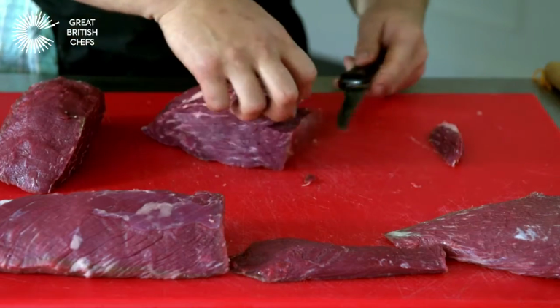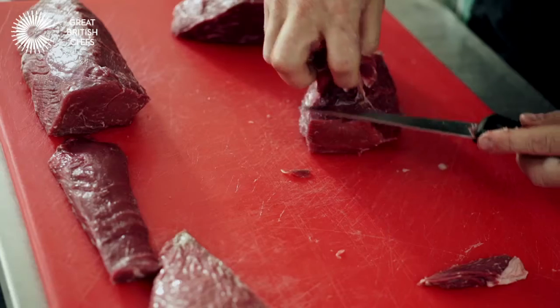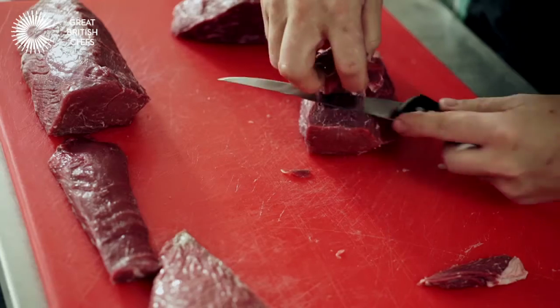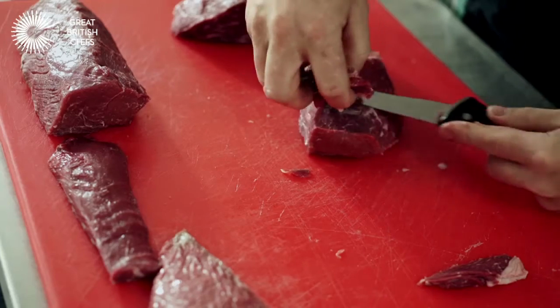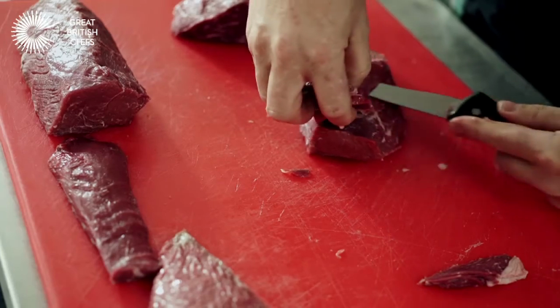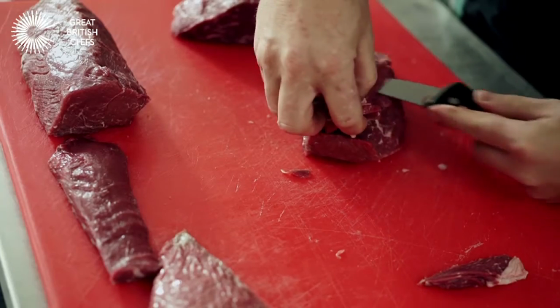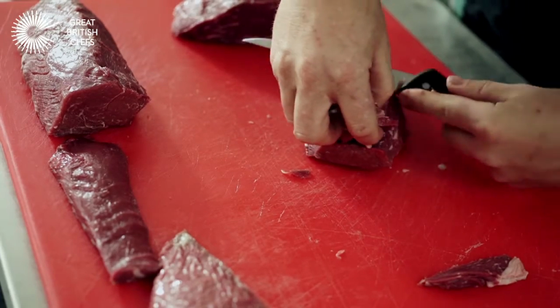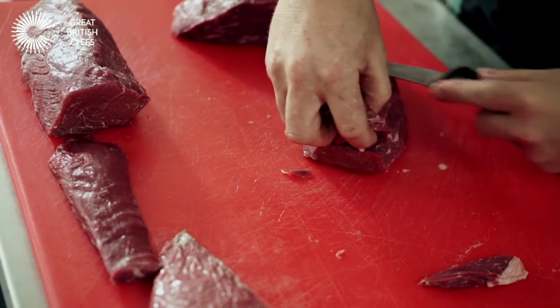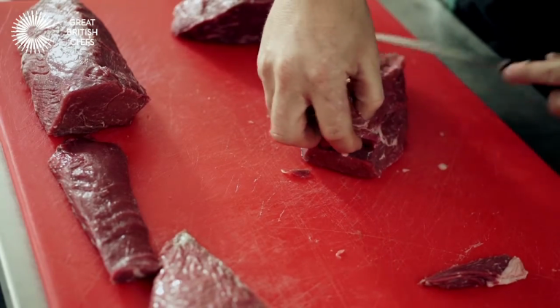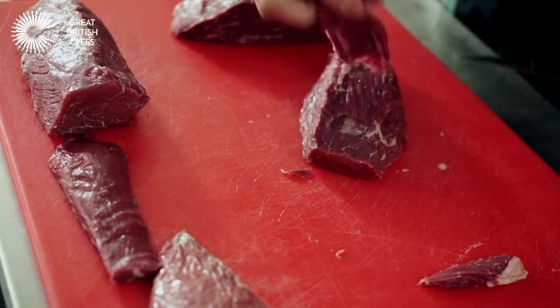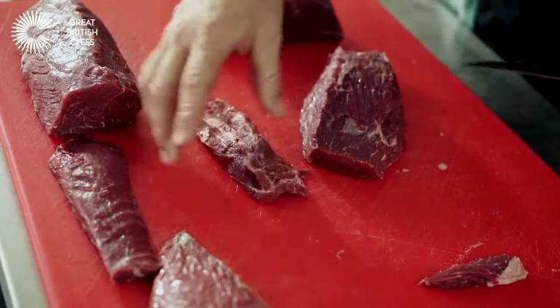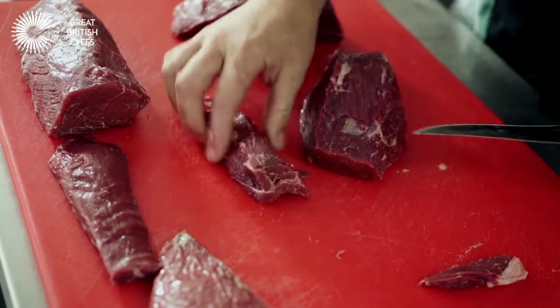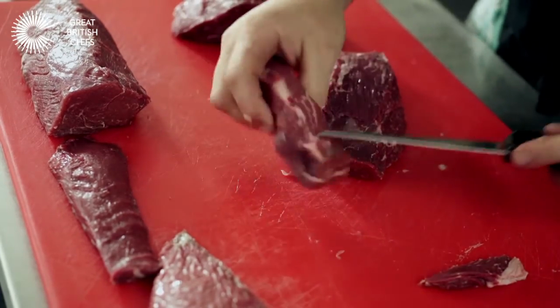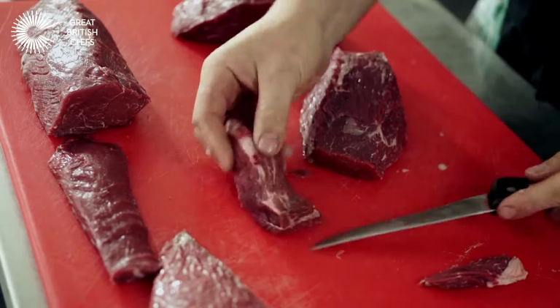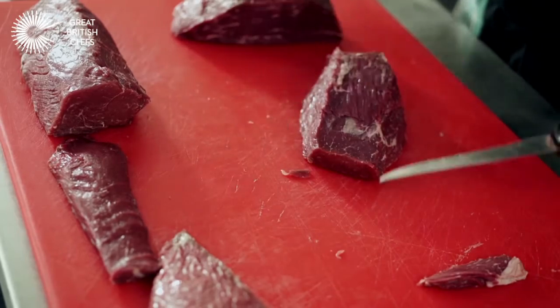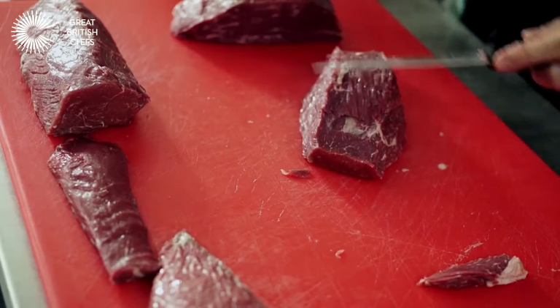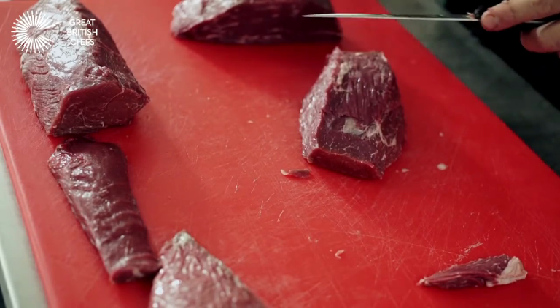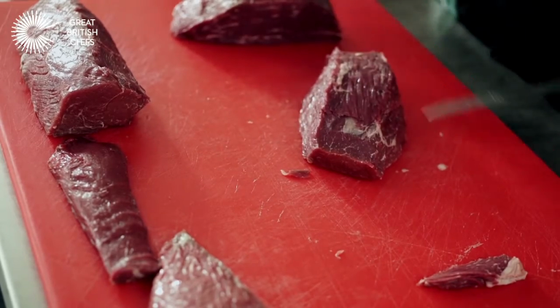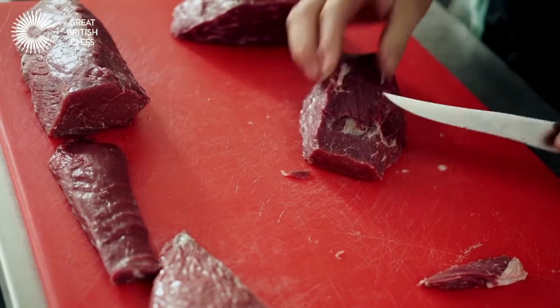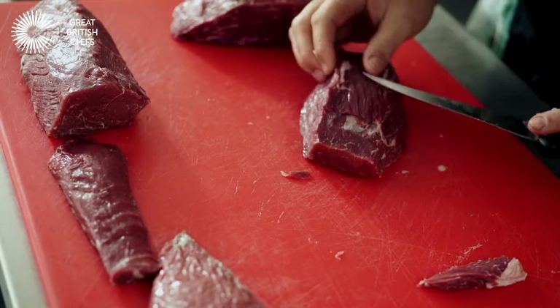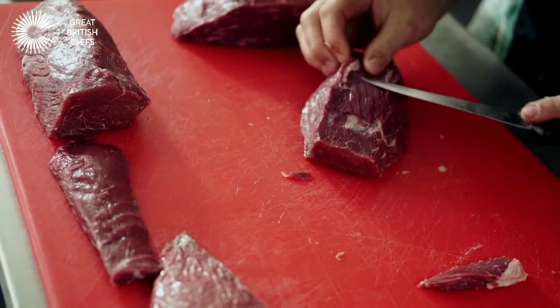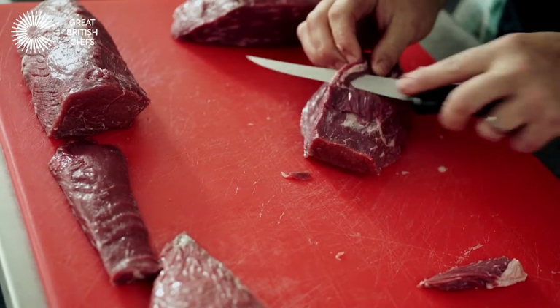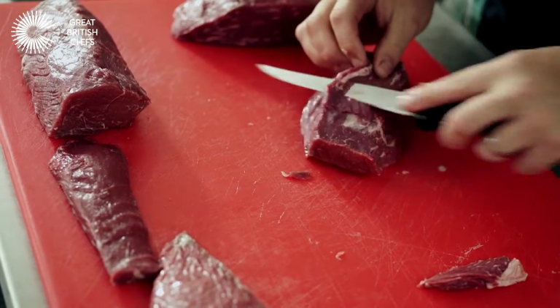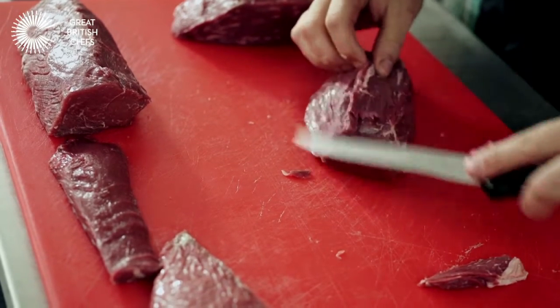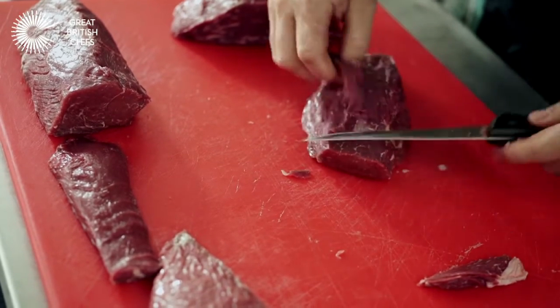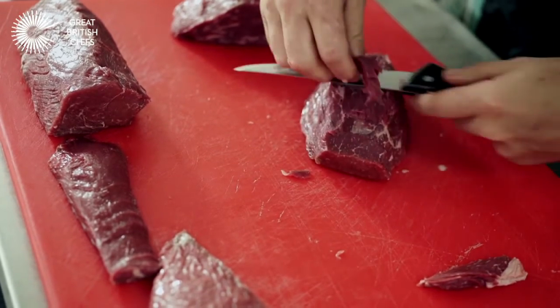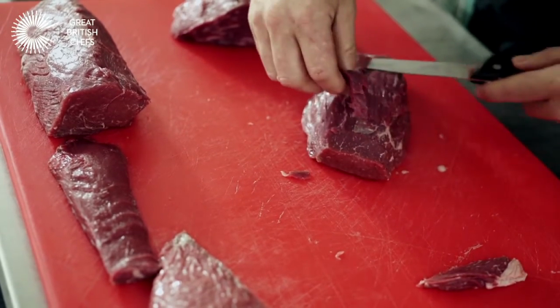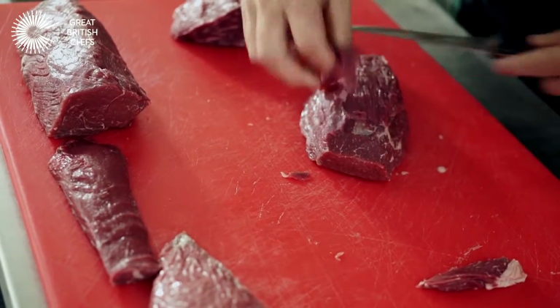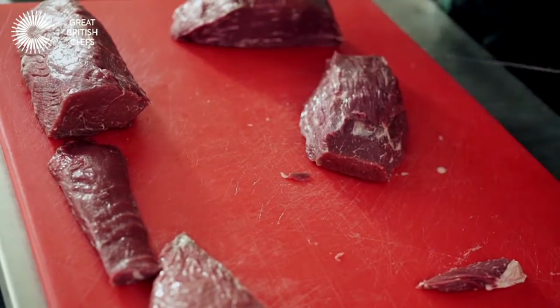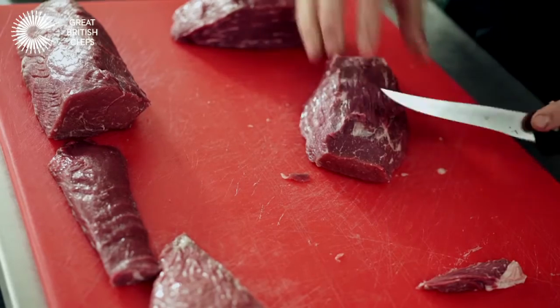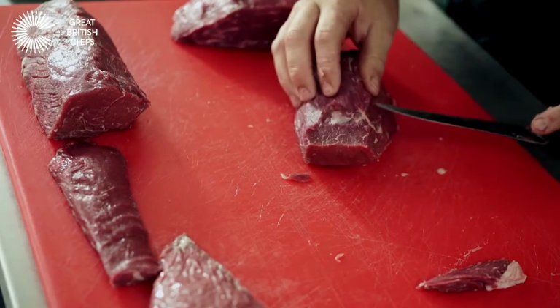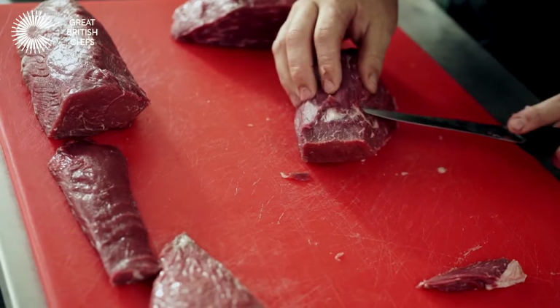It looks a little wasteful because I have this chunk of meat here, but we can use that for mince, for sauce, anything else — we're just taking it down that extra level.